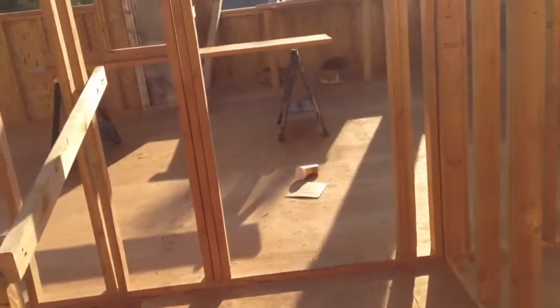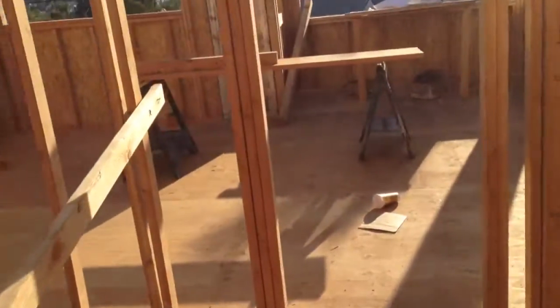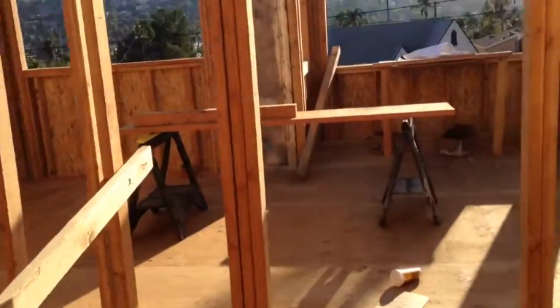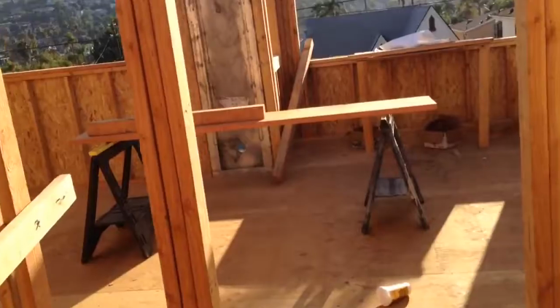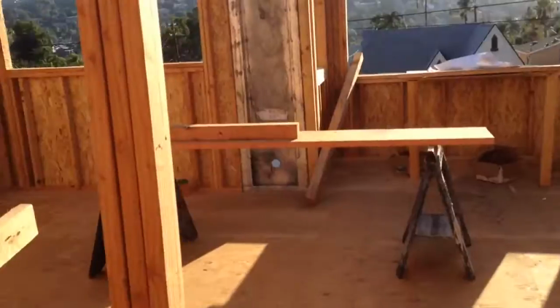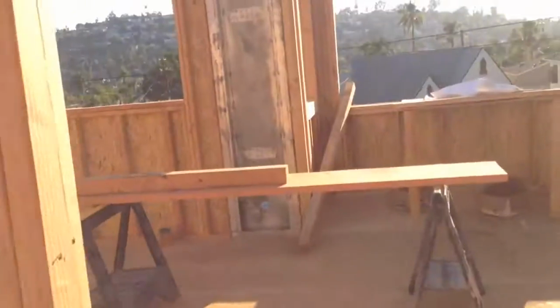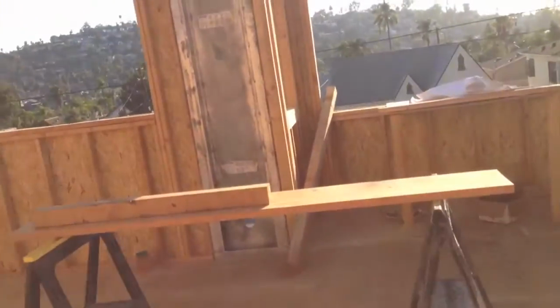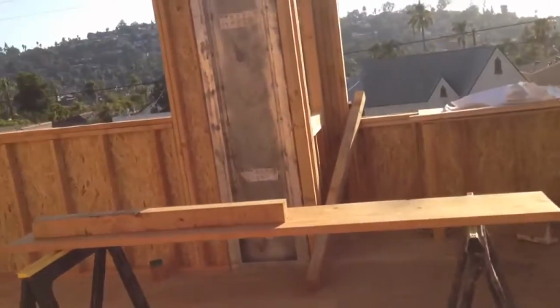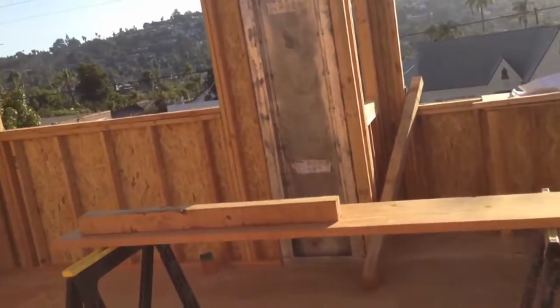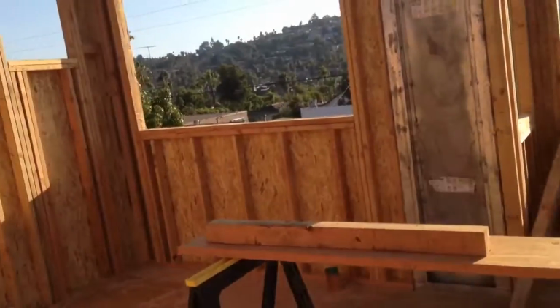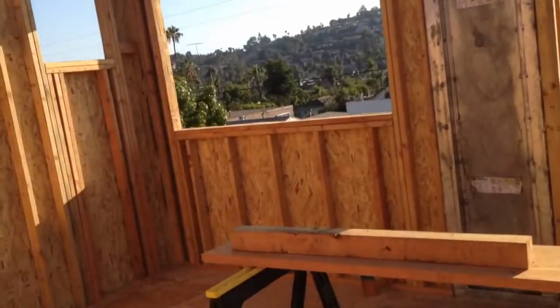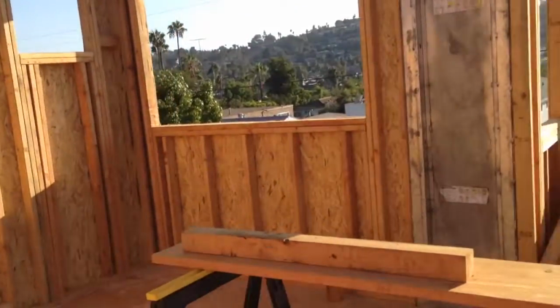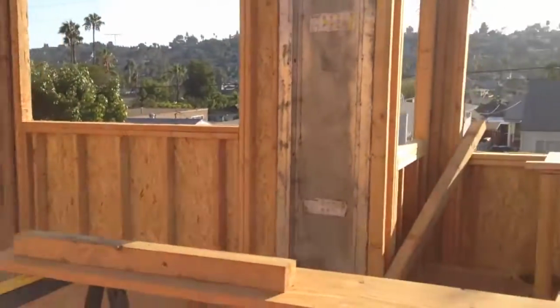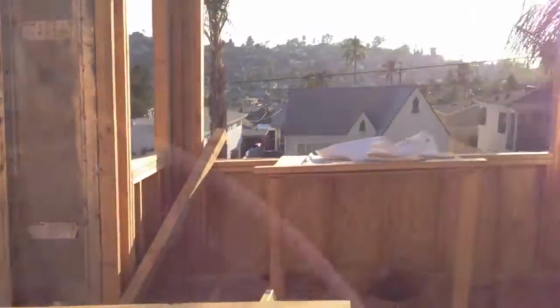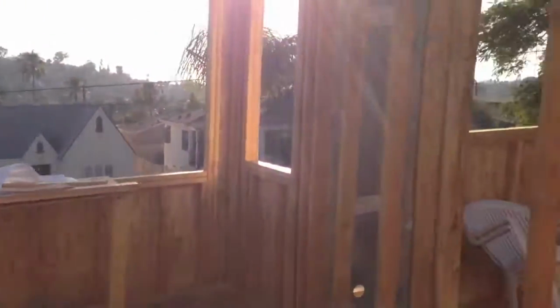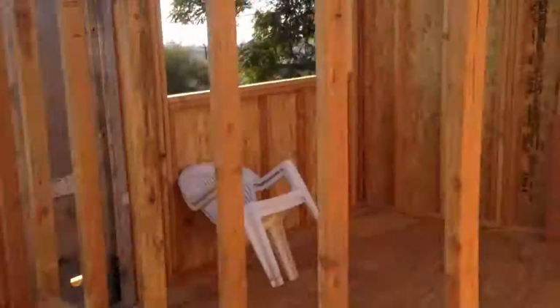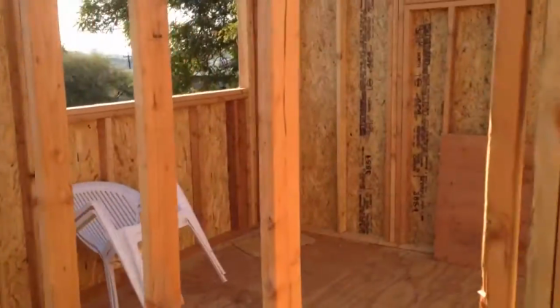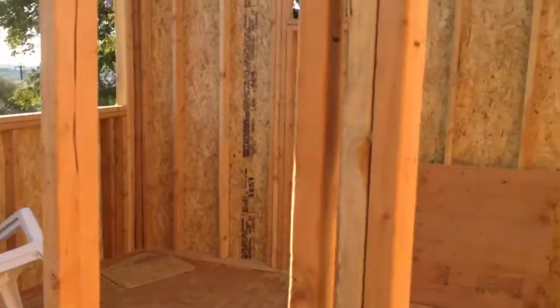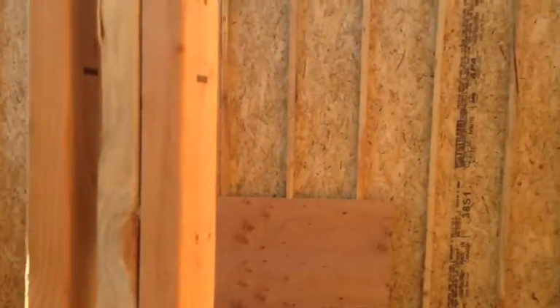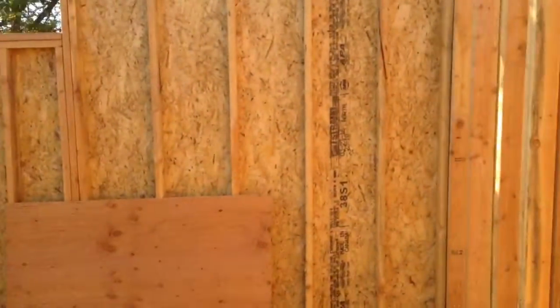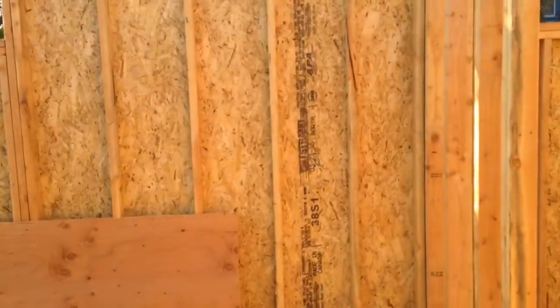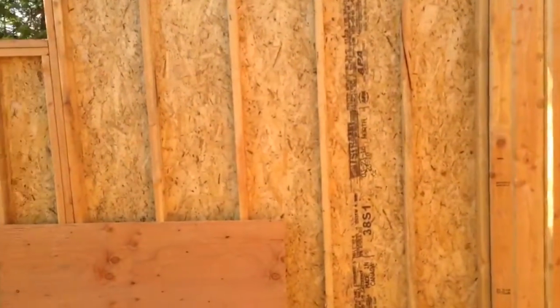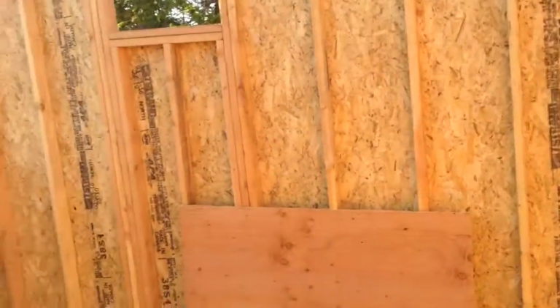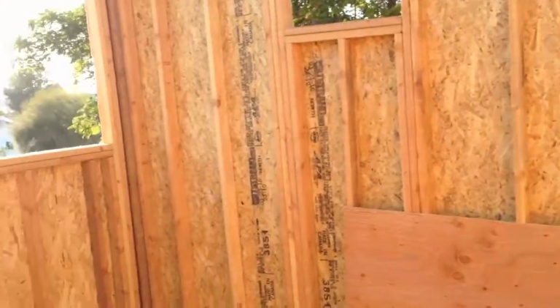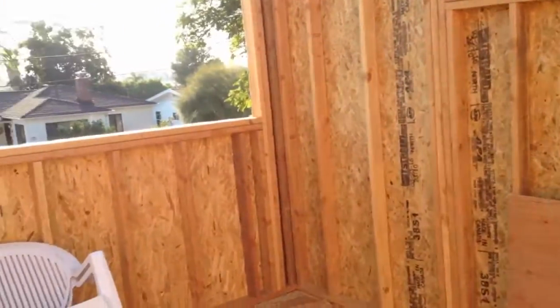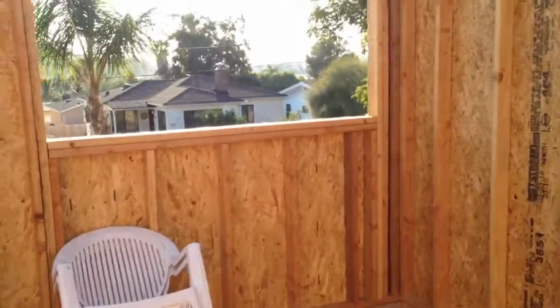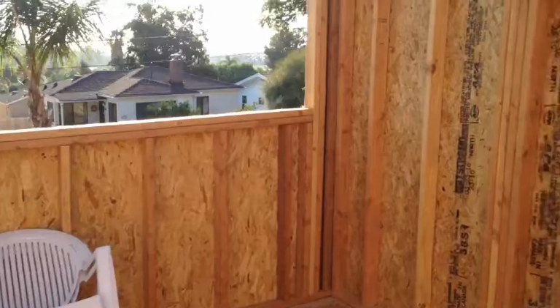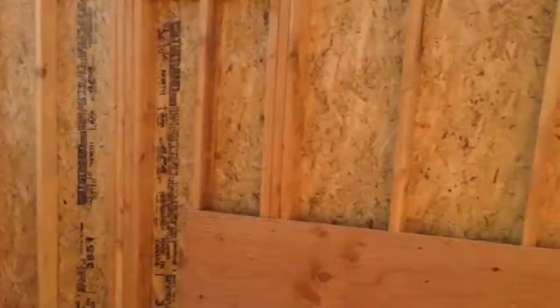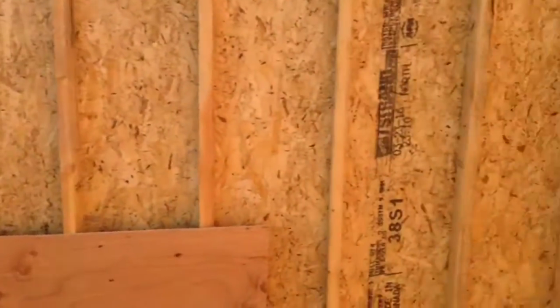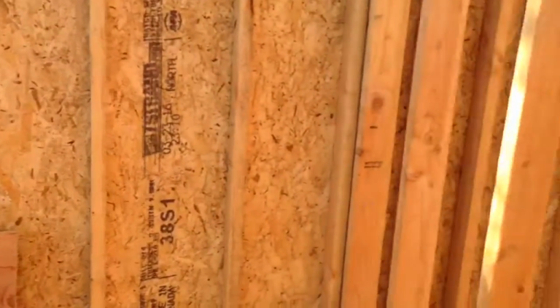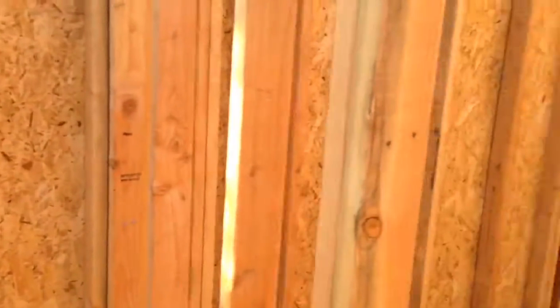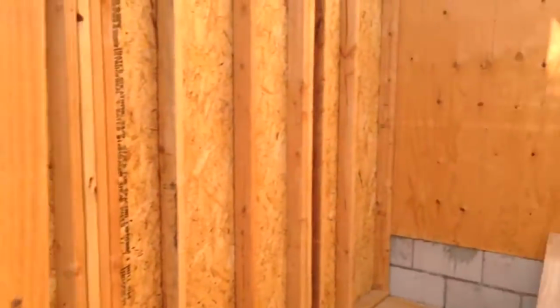Walk down the hallway, go into the master bedroom suite, then into the master bathroom and the master closet.